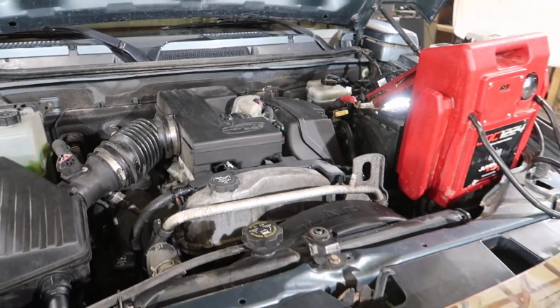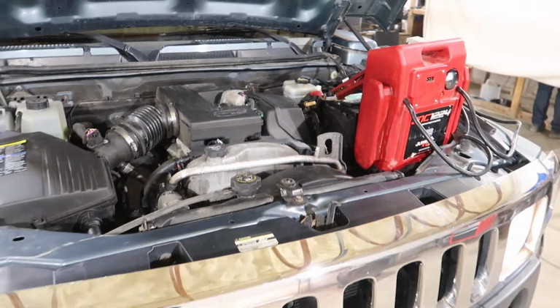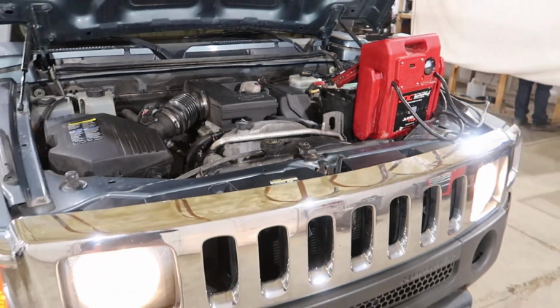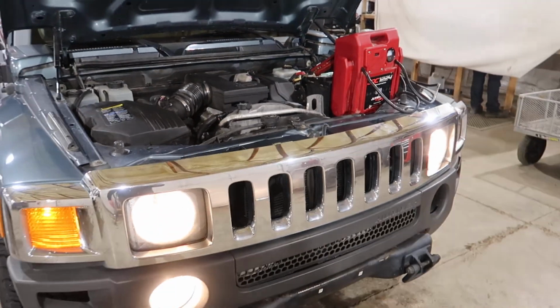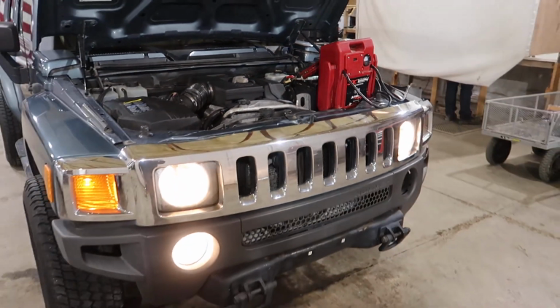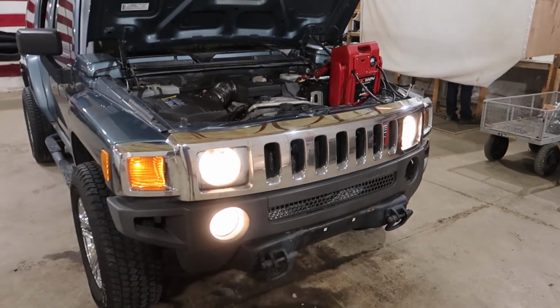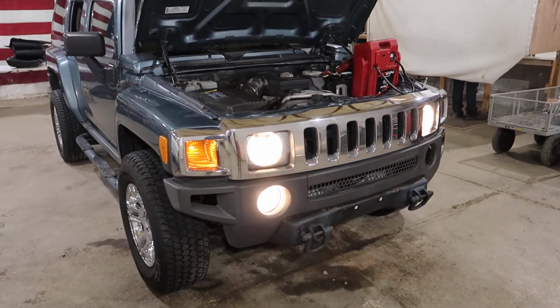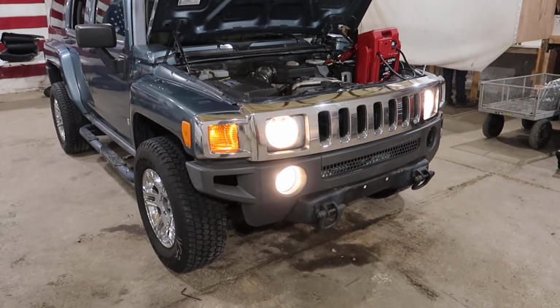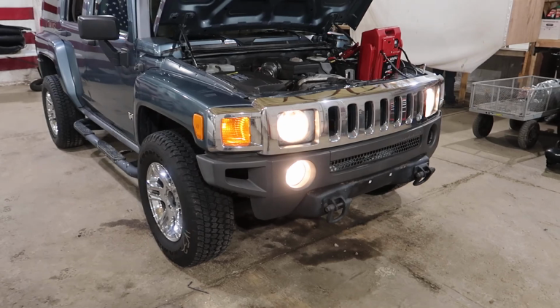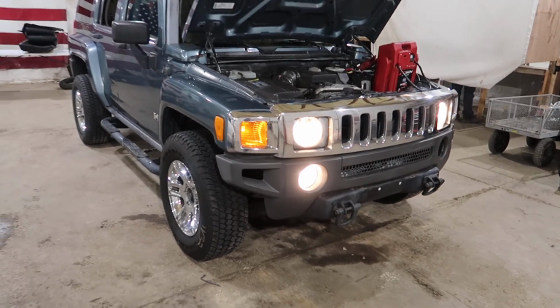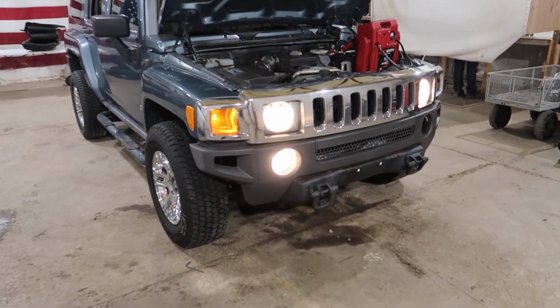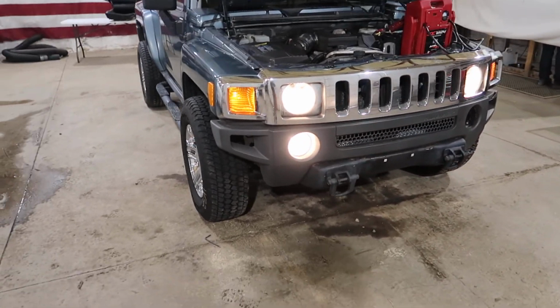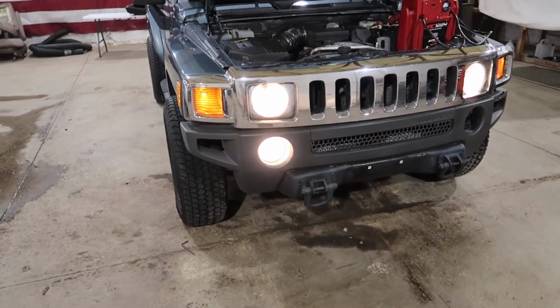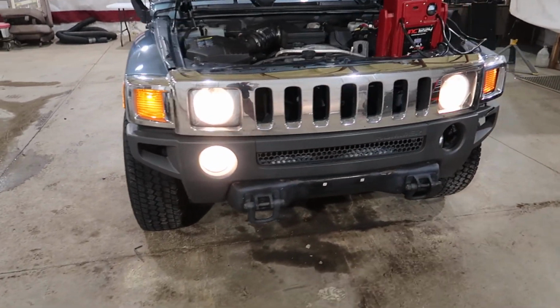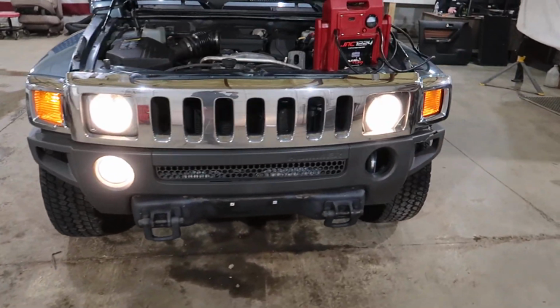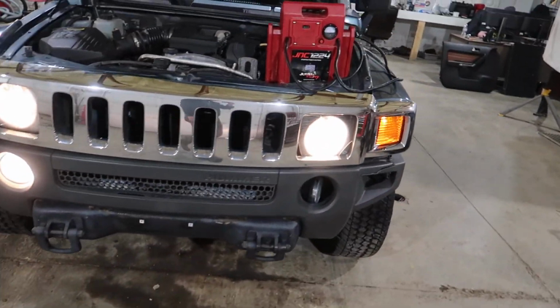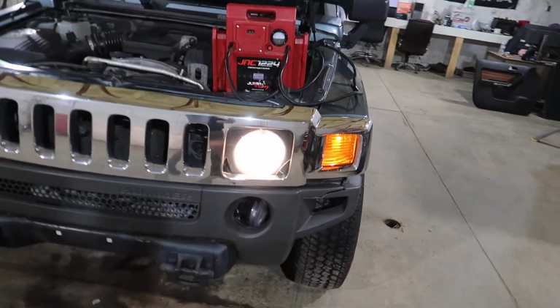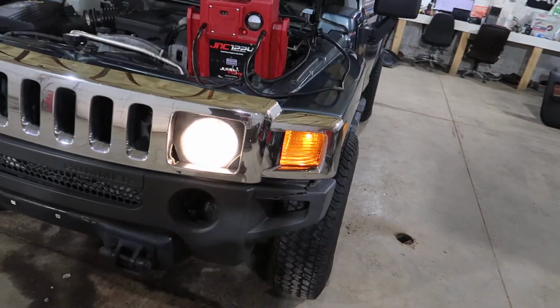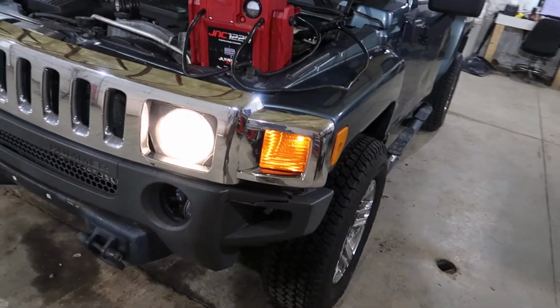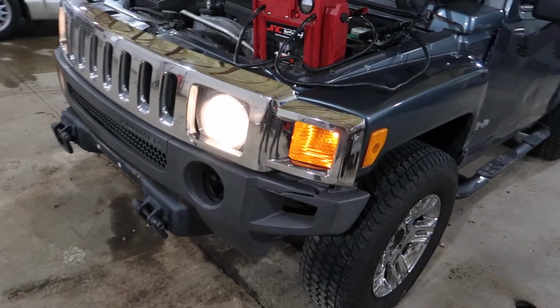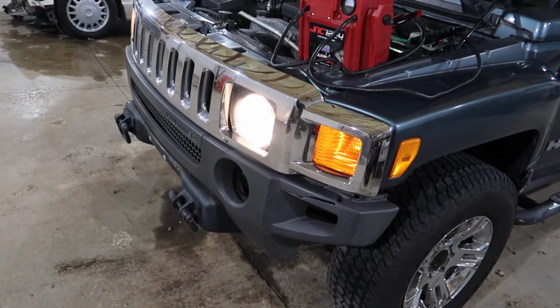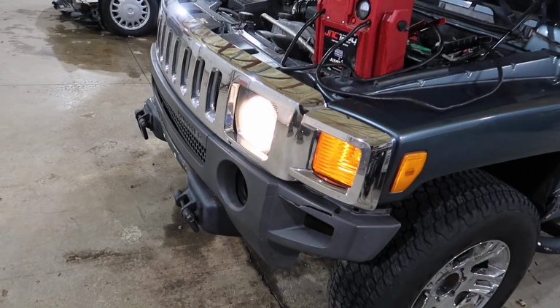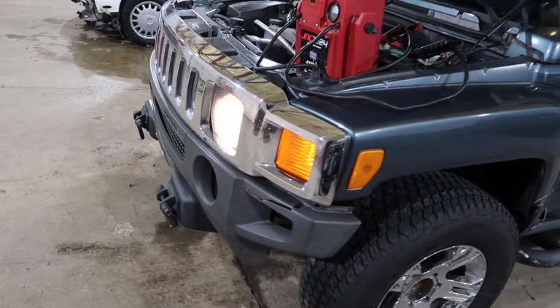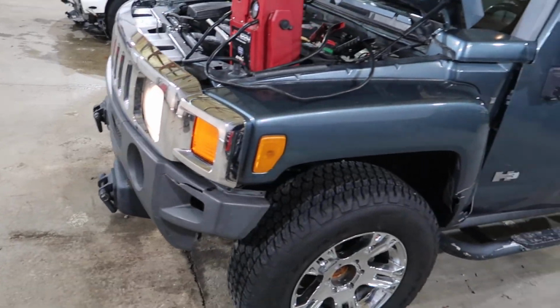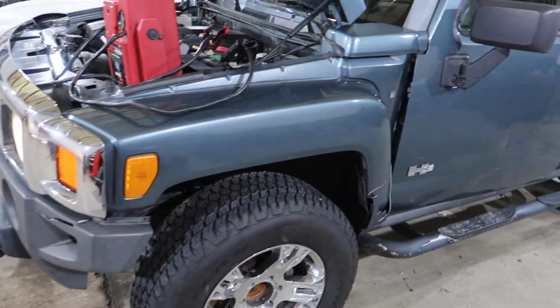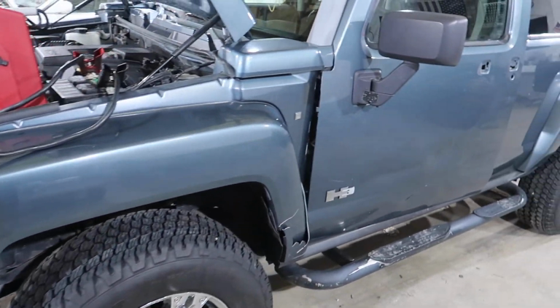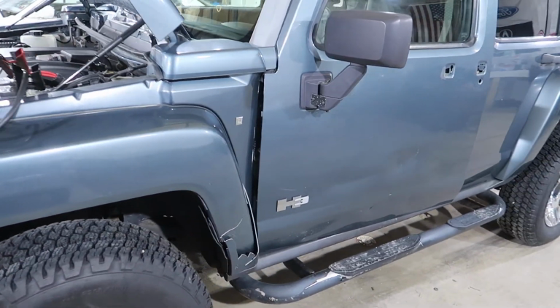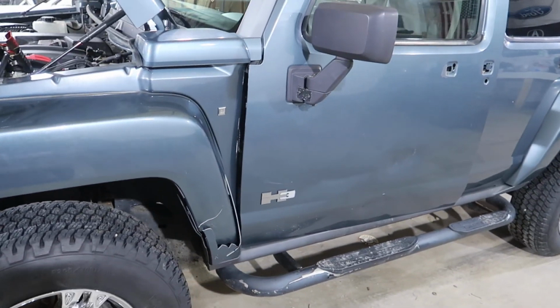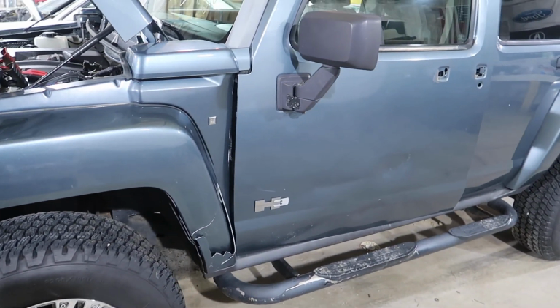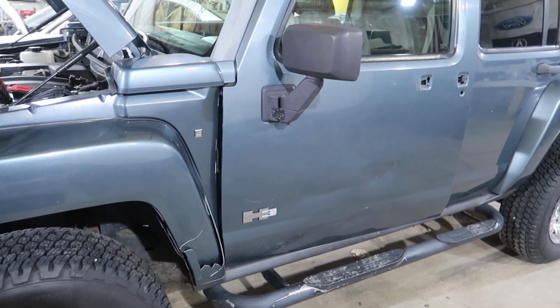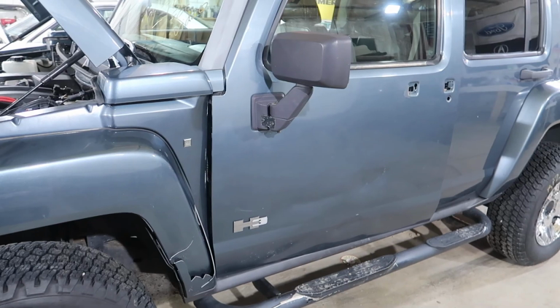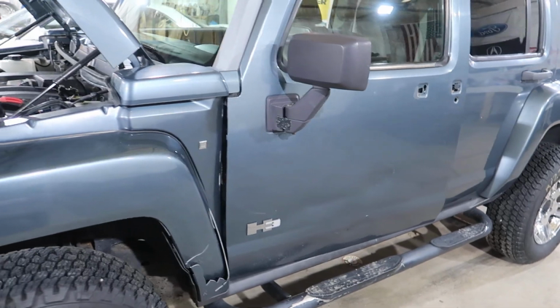We drove this truck up into the shop. It's really only hit right here in the left front corner, and on that door, and everything where the flare is broken.